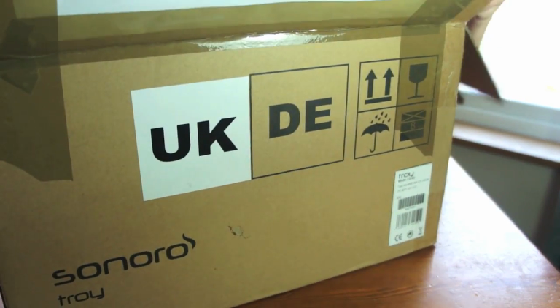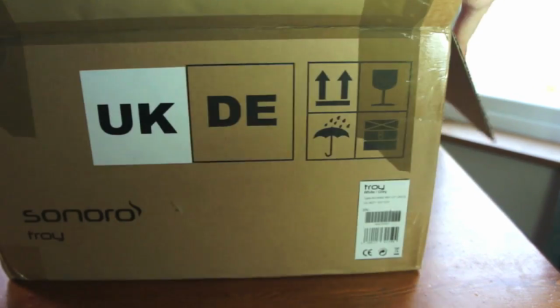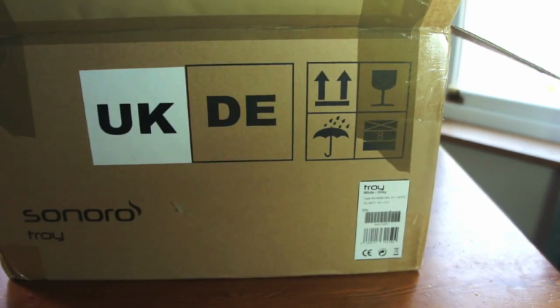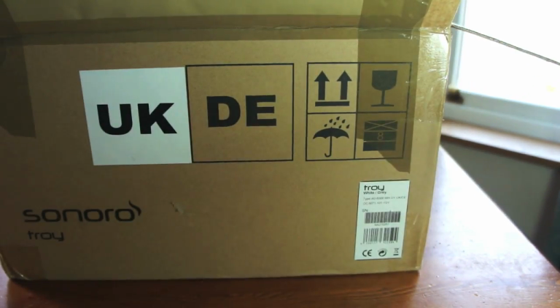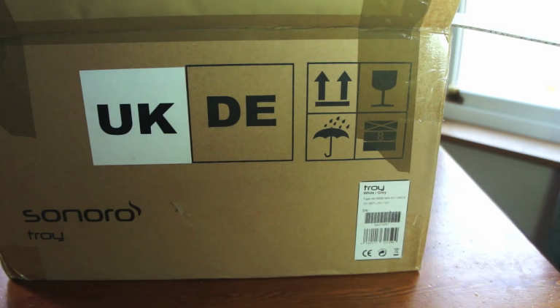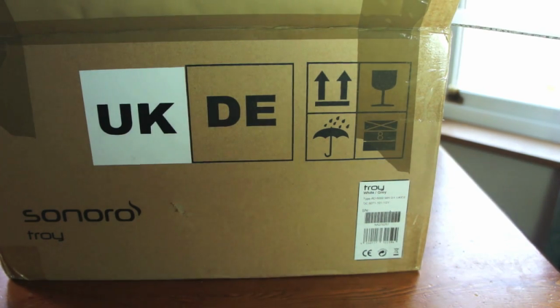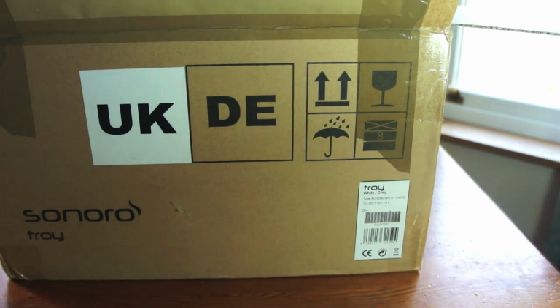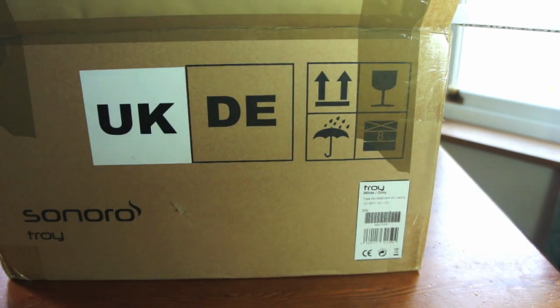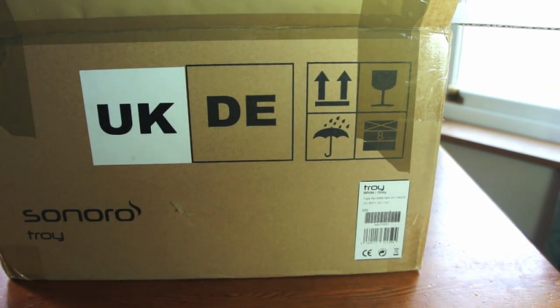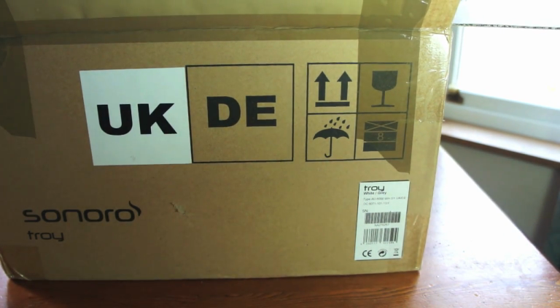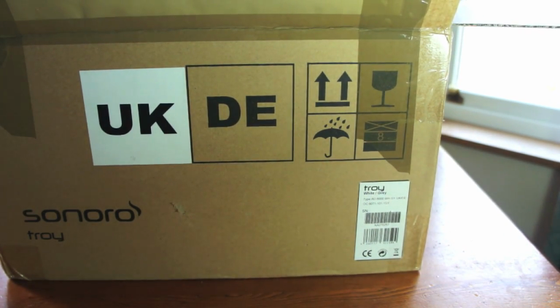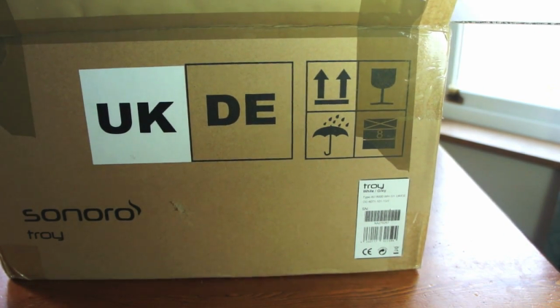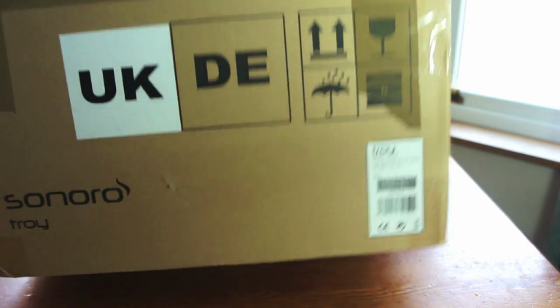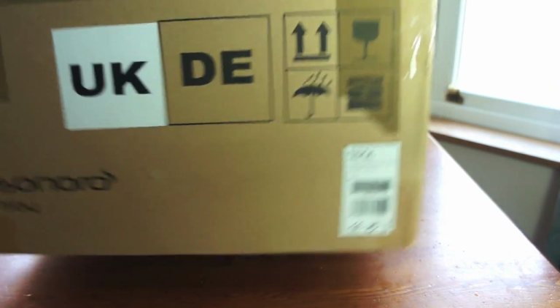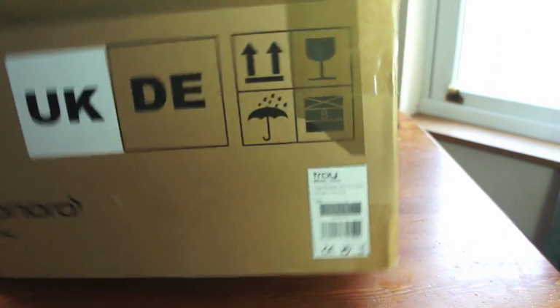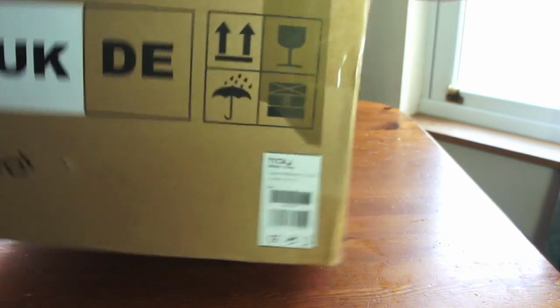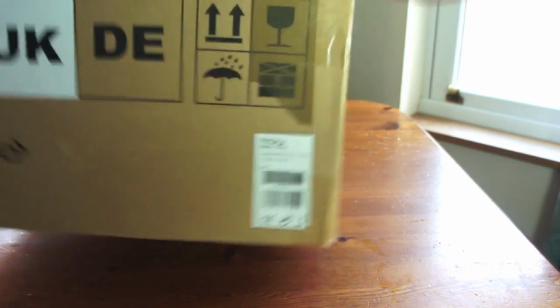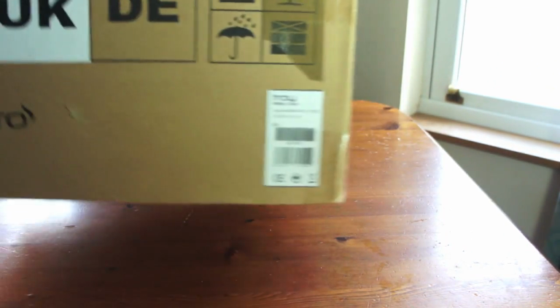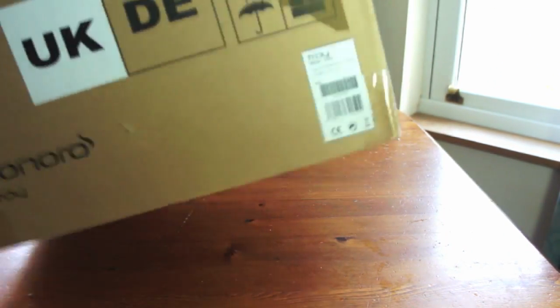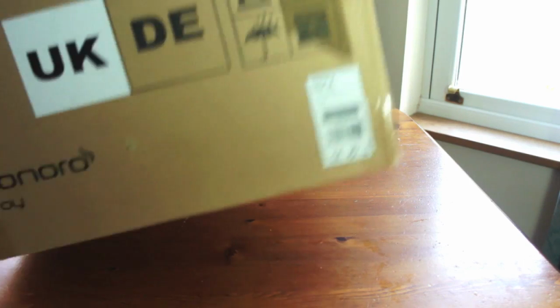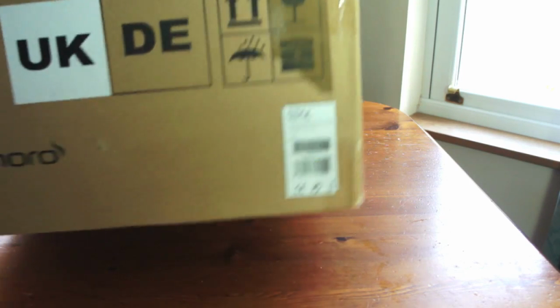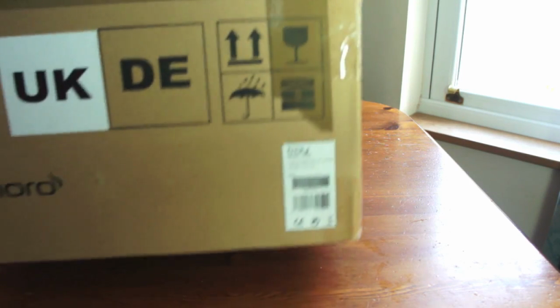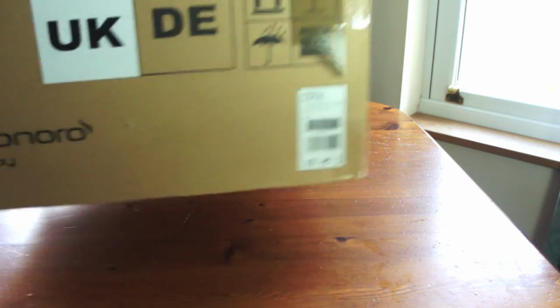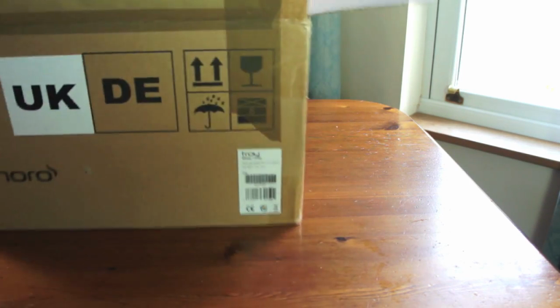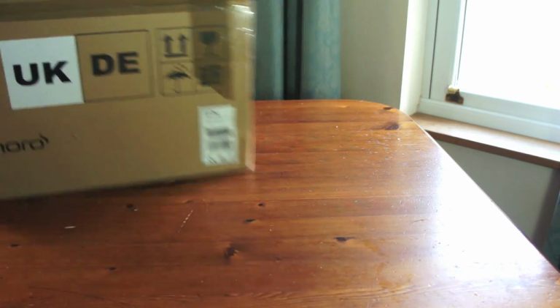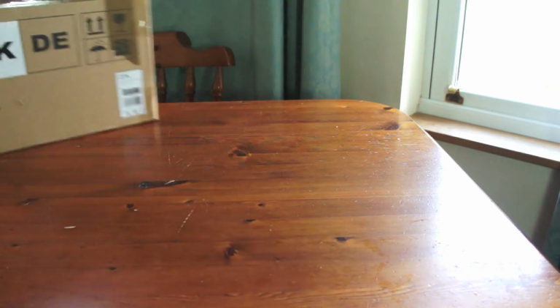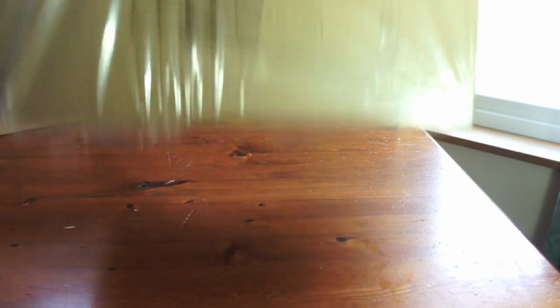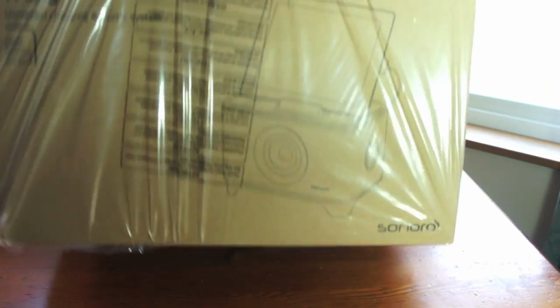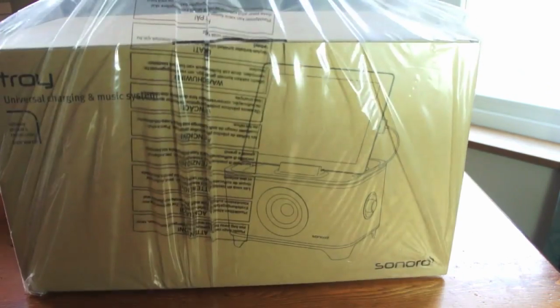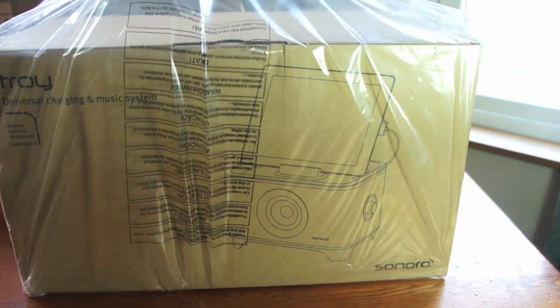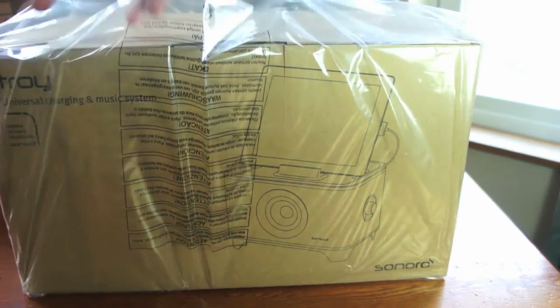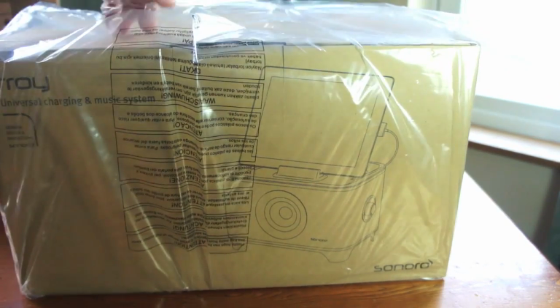Now these come in four different colours: black, red, grey, and green. I believe they've sent me the grey one — at least that's the one I asked for when they asked me which colour I wanted.